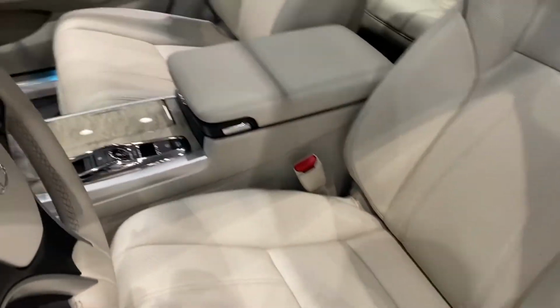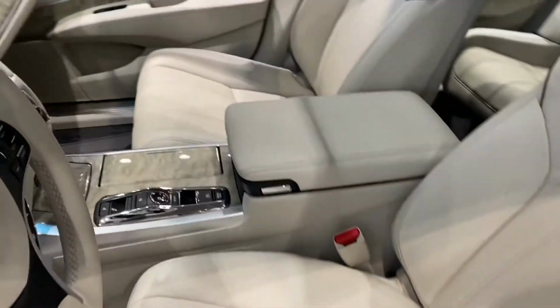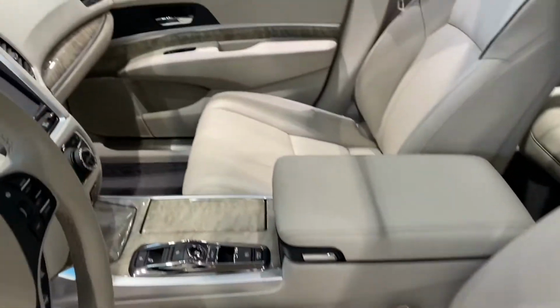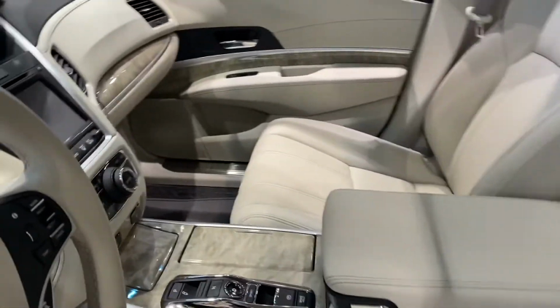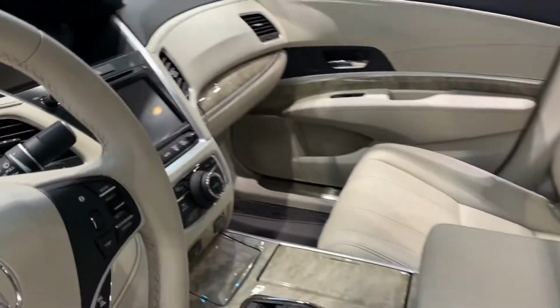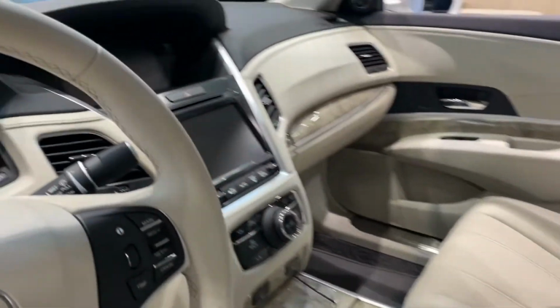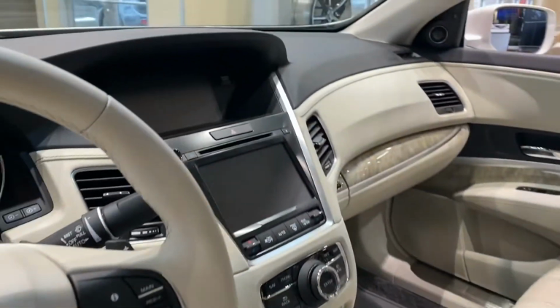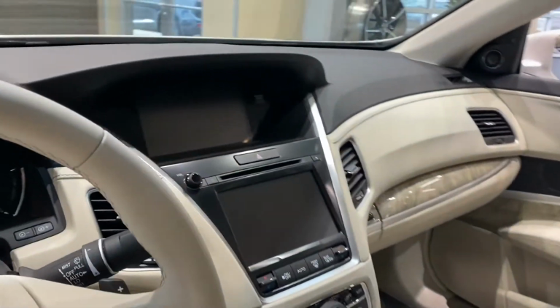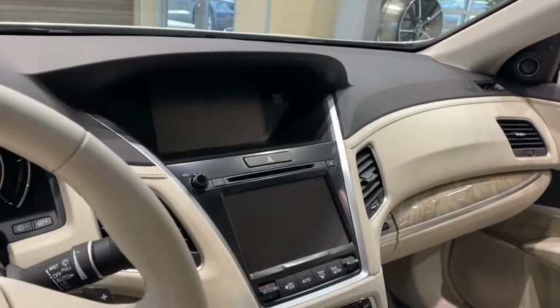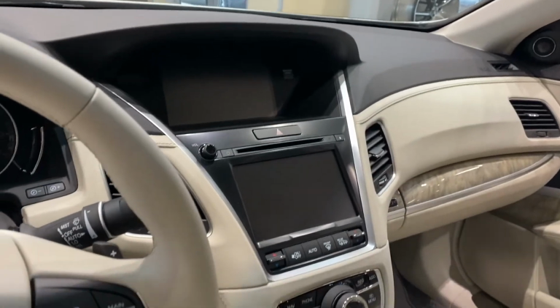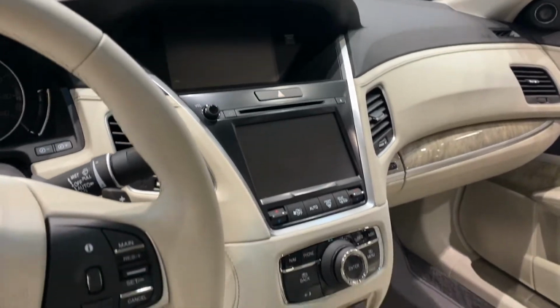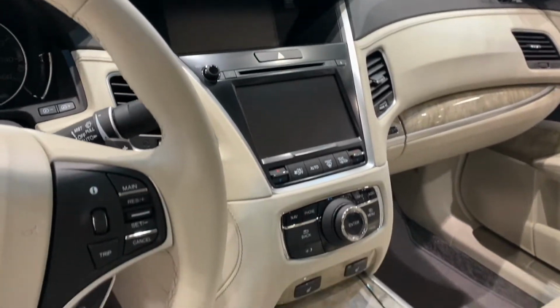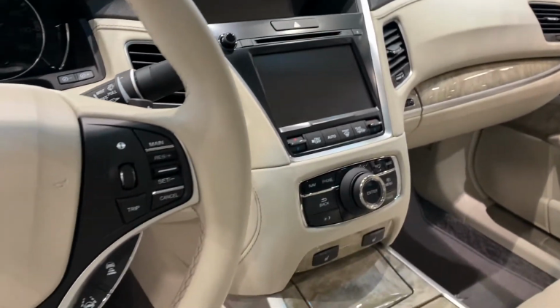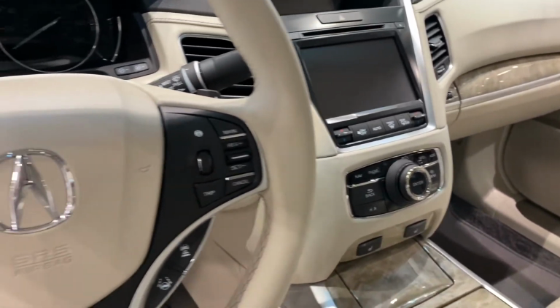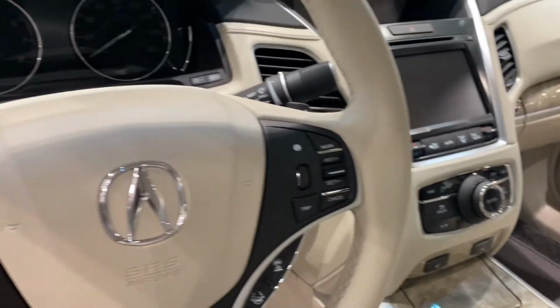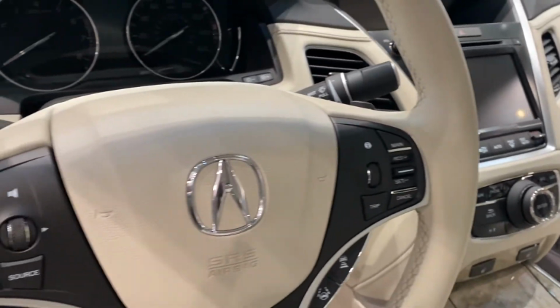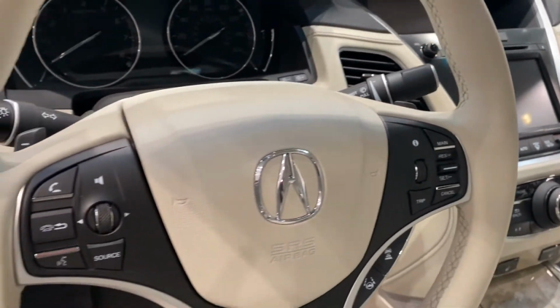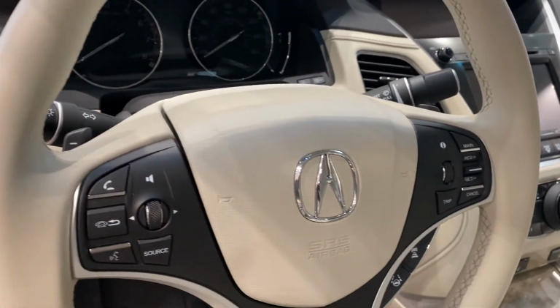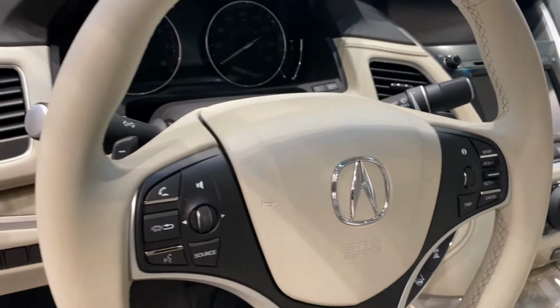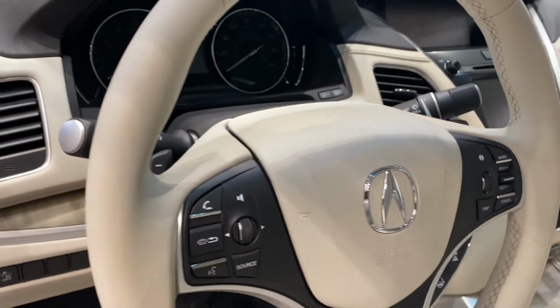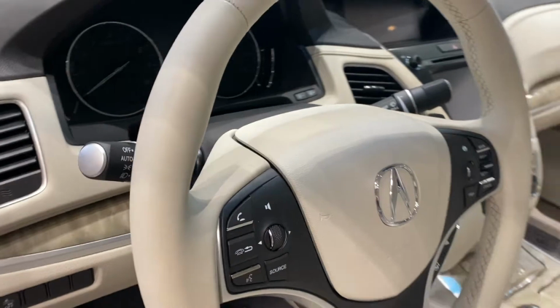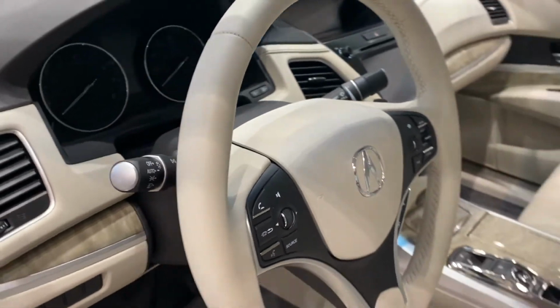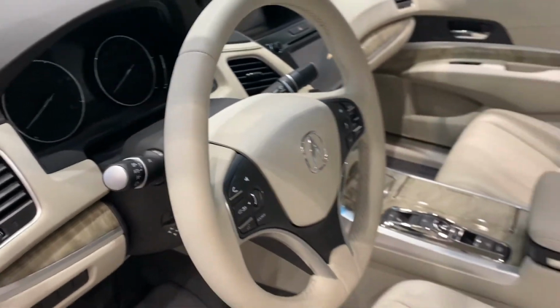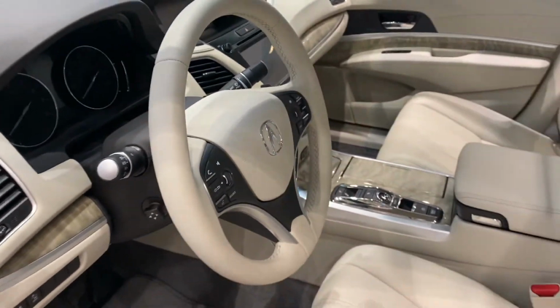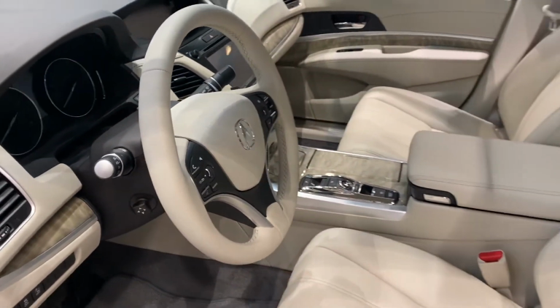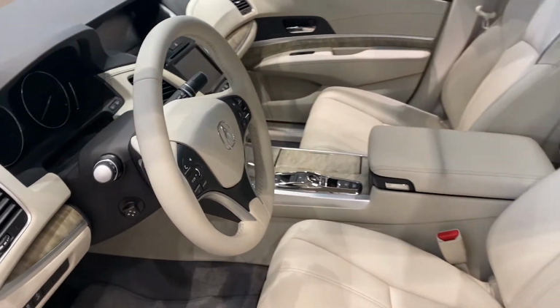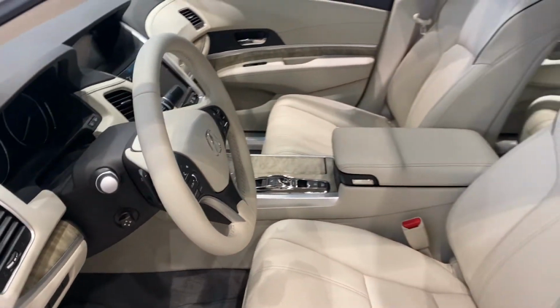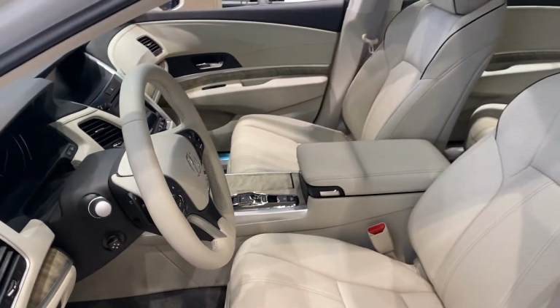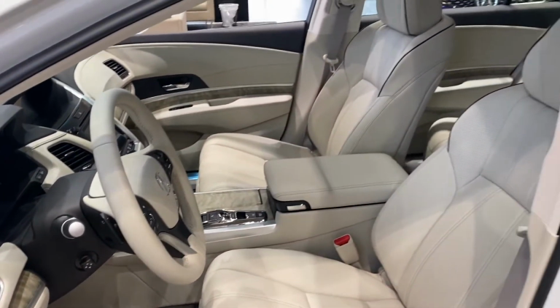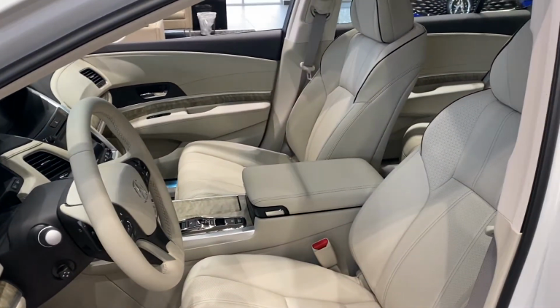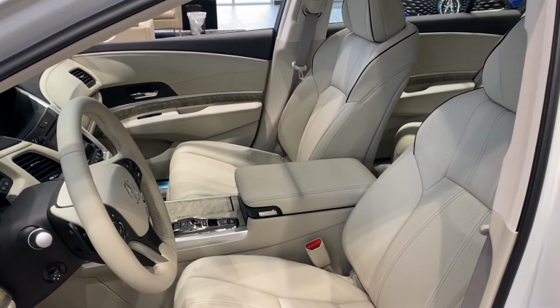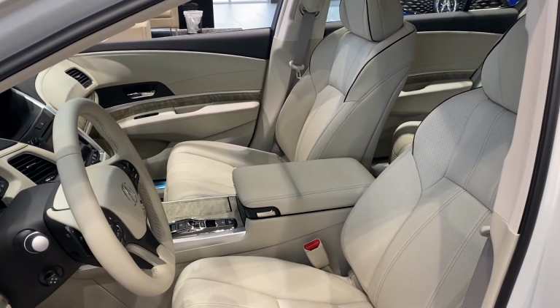The RLX also features our standard AcuraWatch safety suite of lane keep assist, adaptive cruise, forward collision mitigation, road departure mitigation, and also exclusive to the RLX, traffic jam assist — to make Baton Rouge traffic a little bit more enjoyable.